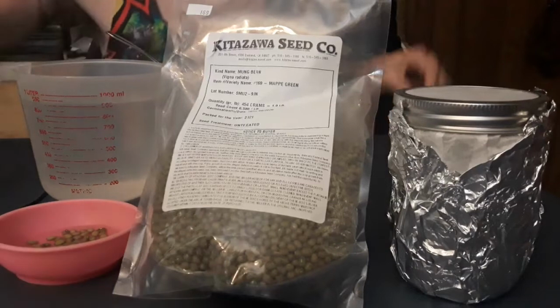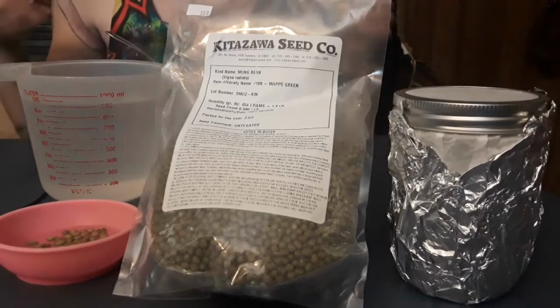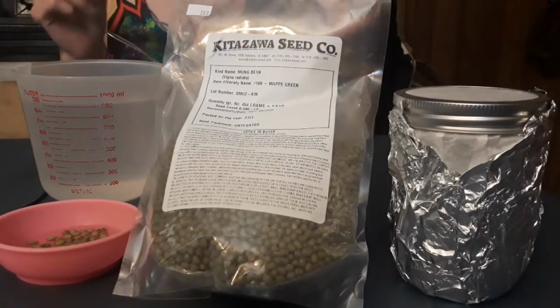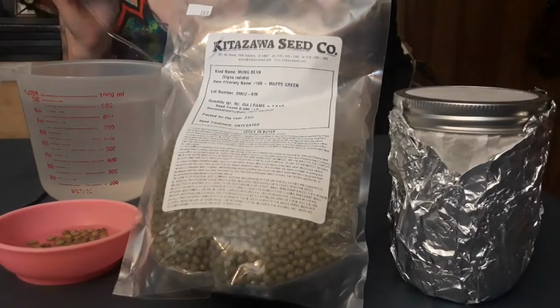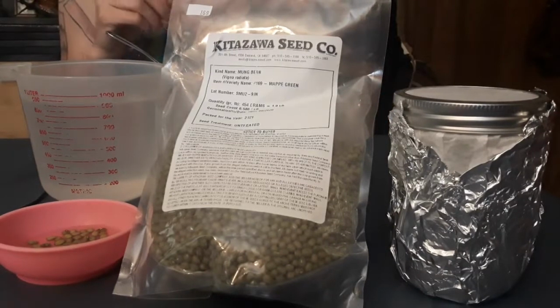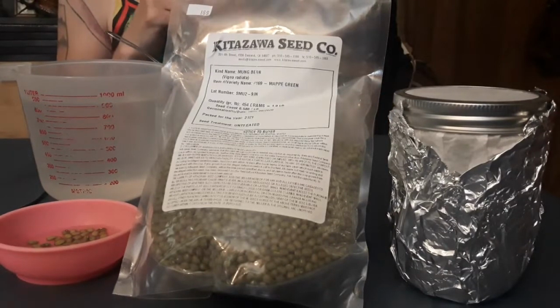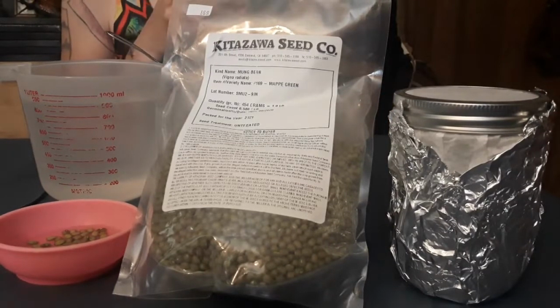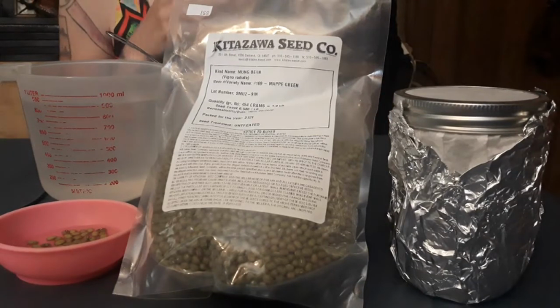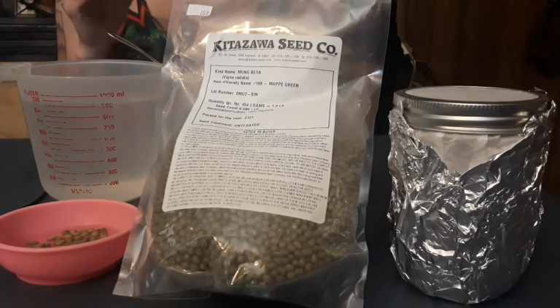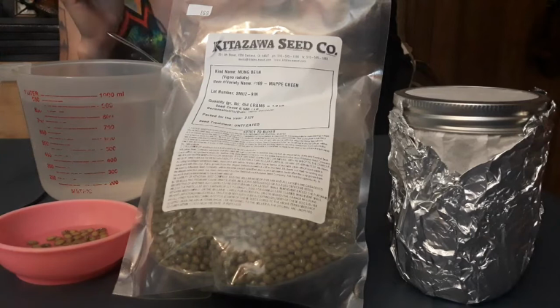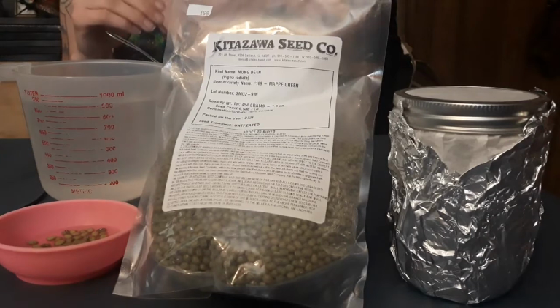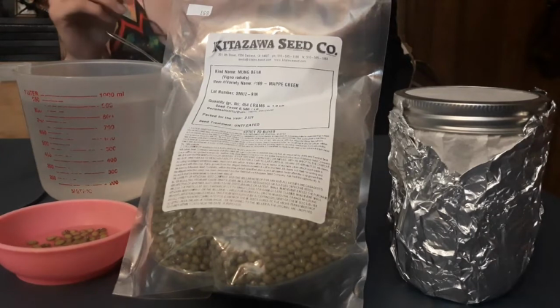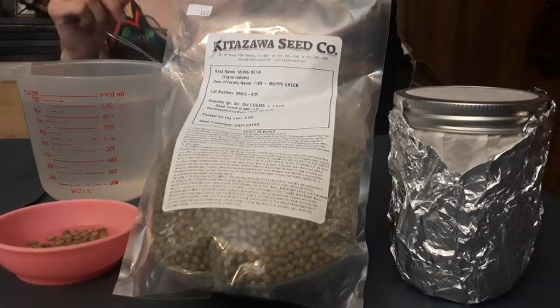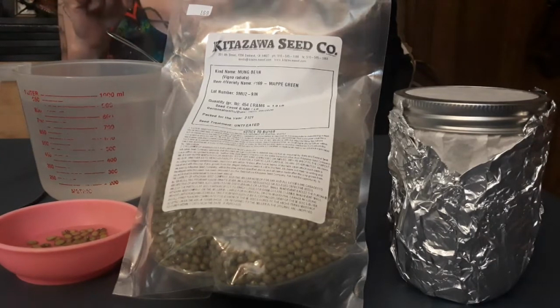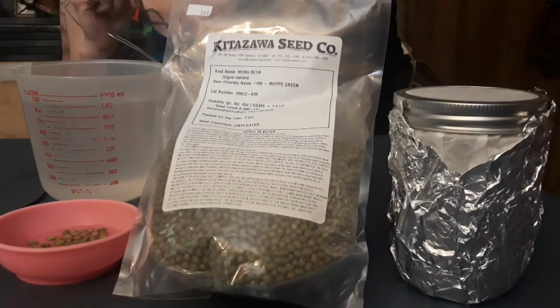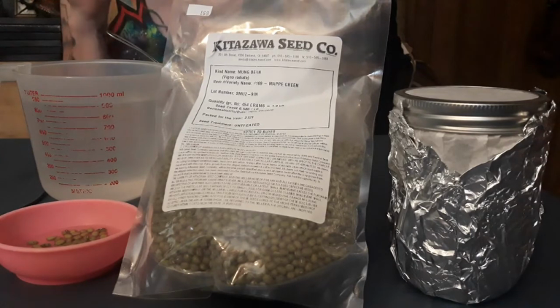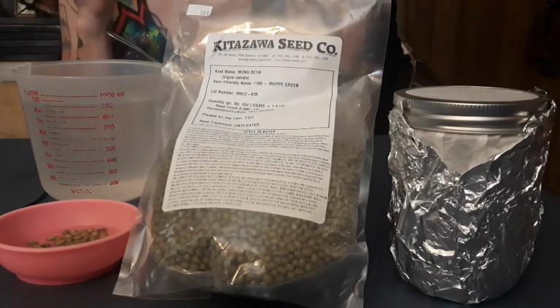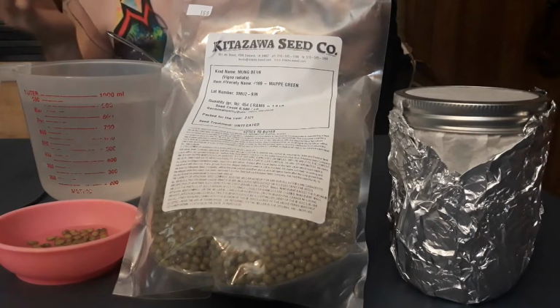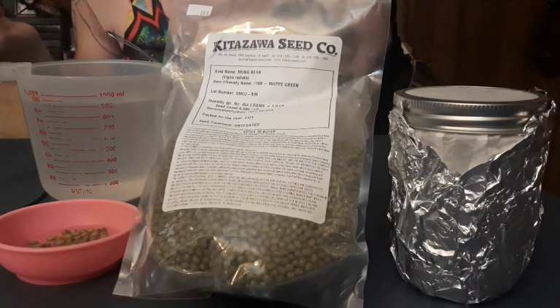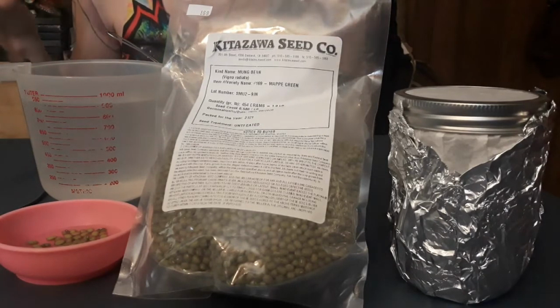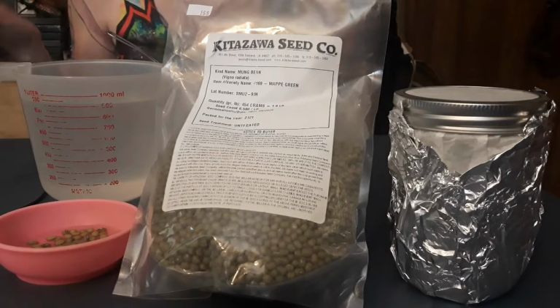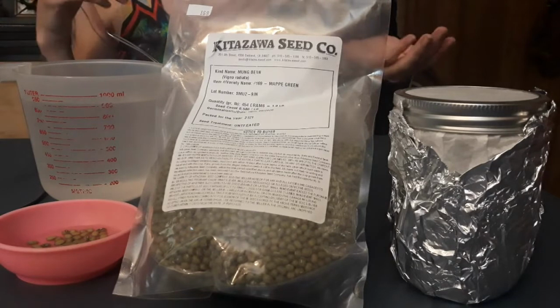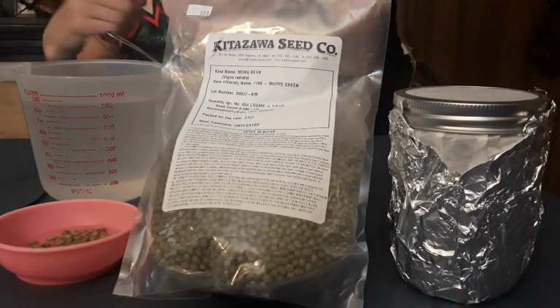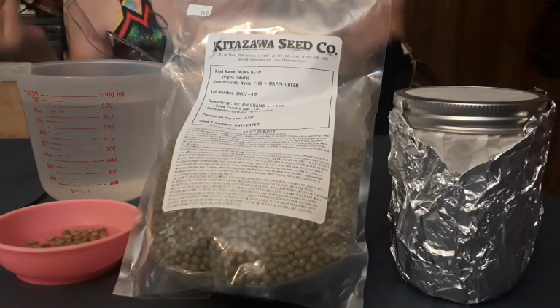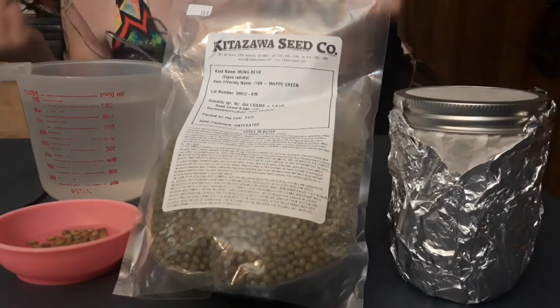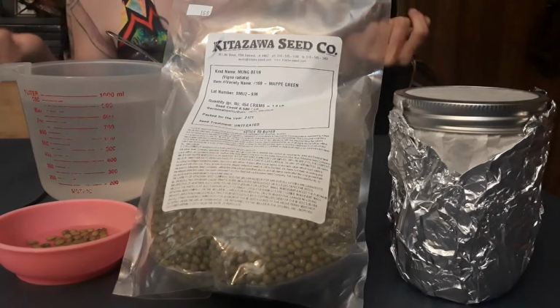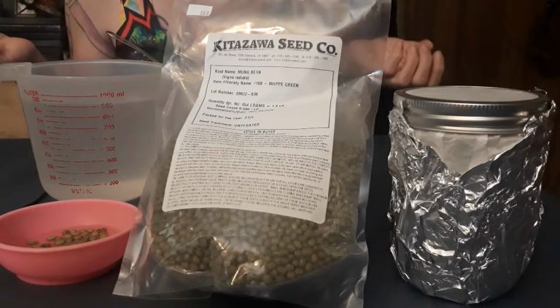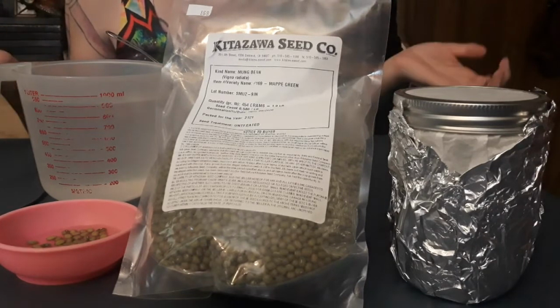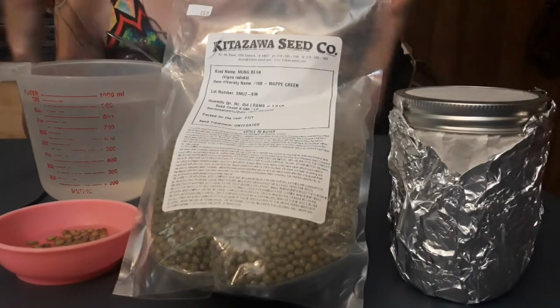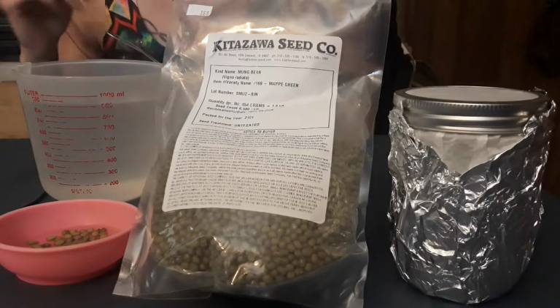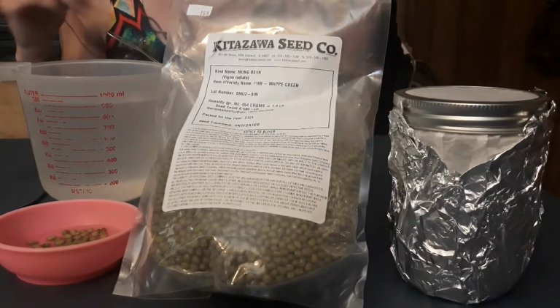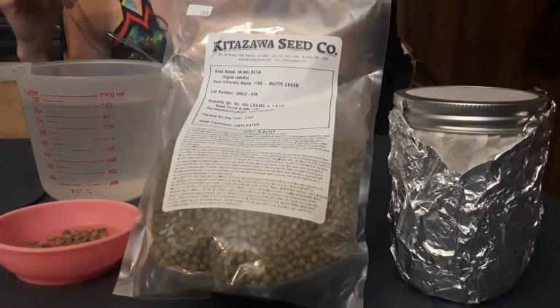We're going to do an experiment that's a little bit different than the ones we've been working on. This is a mung bean sprouting experiment where we are going to sprout mung beans in both the light and the dark, and then do a taste test to see if there's a difference between sprouting them in the light or in the dark.